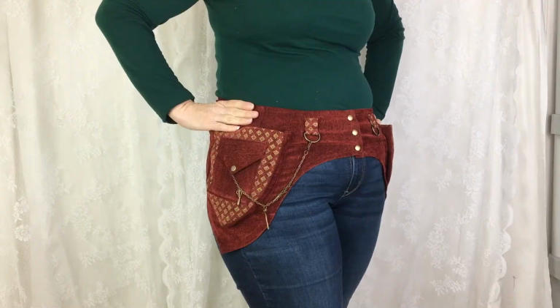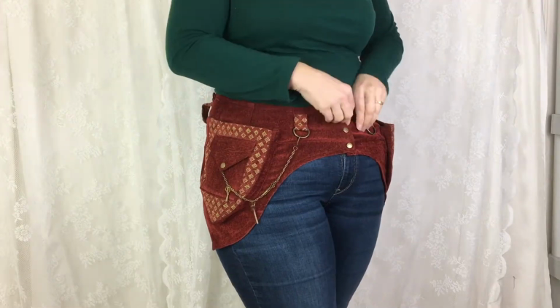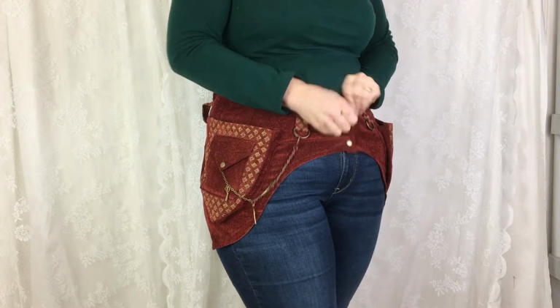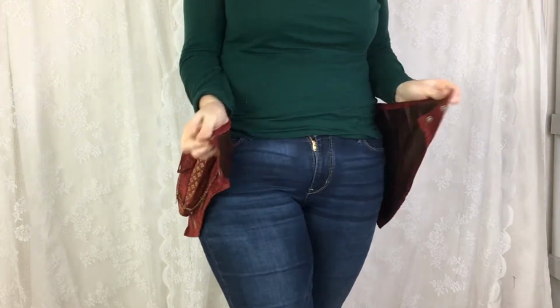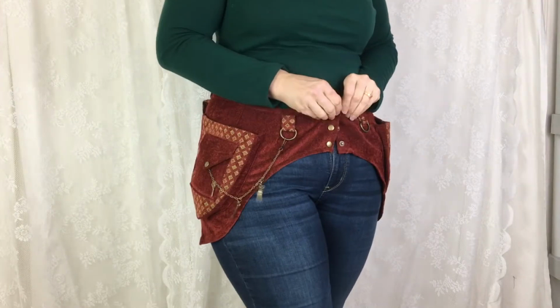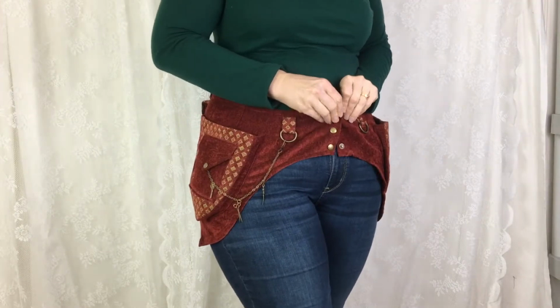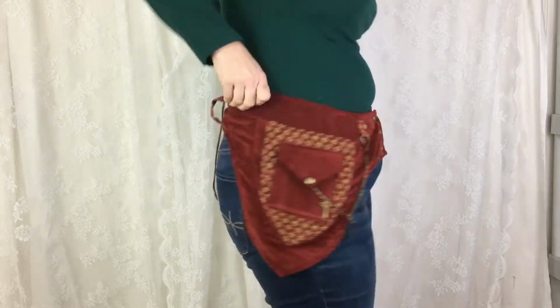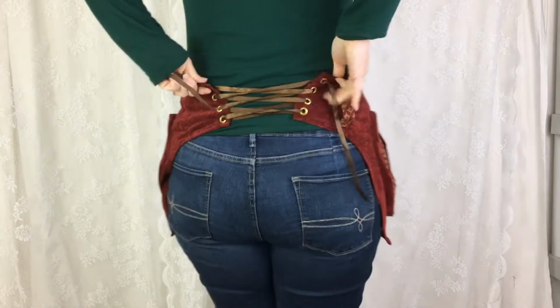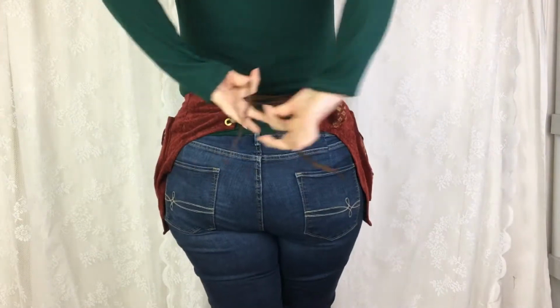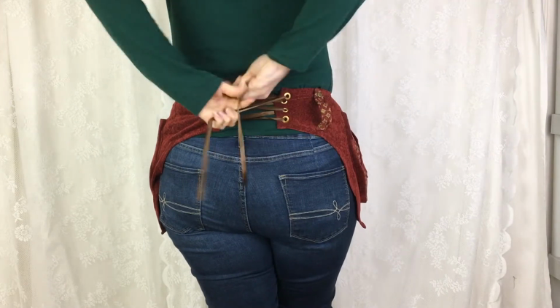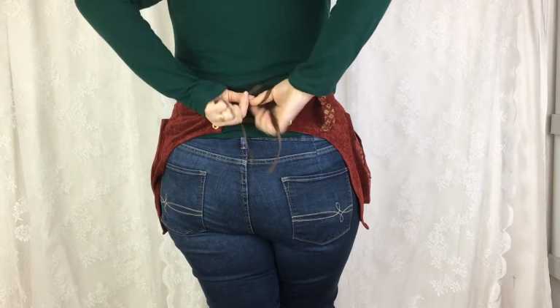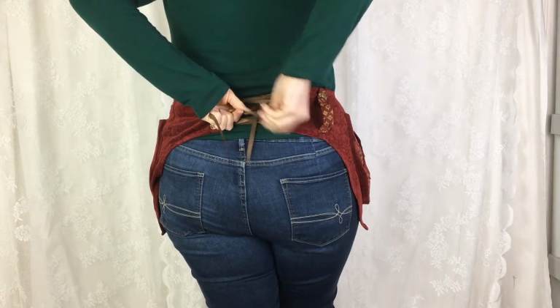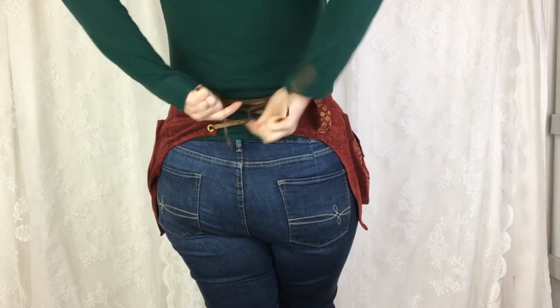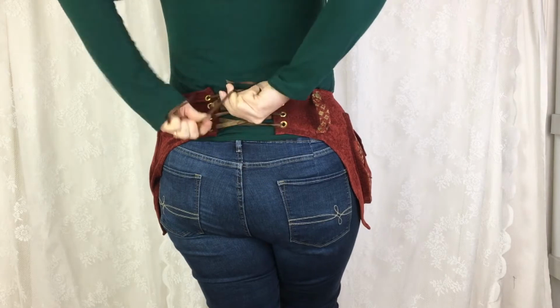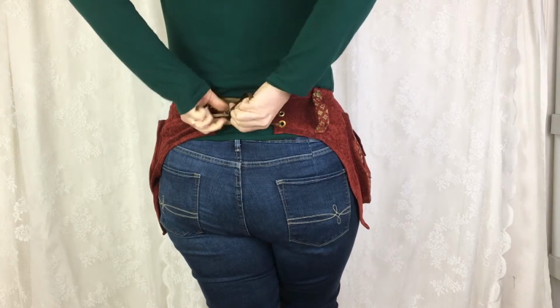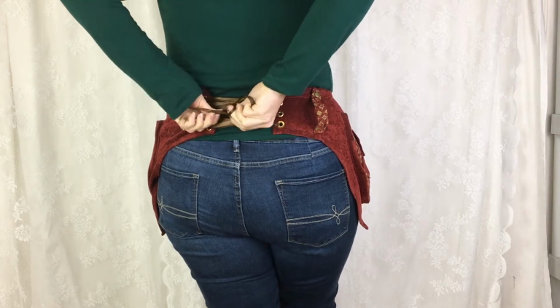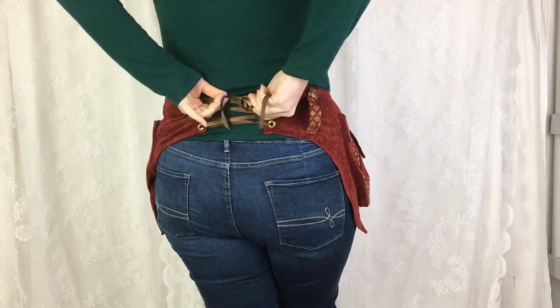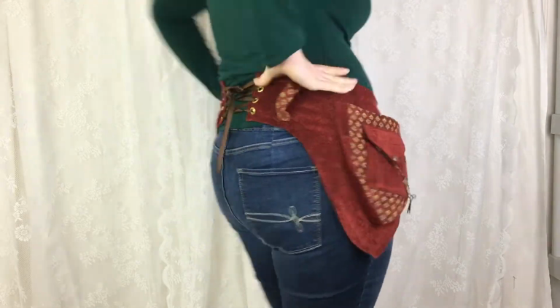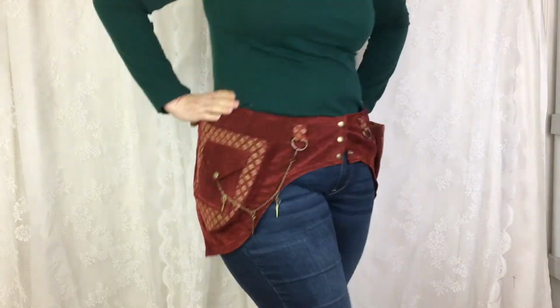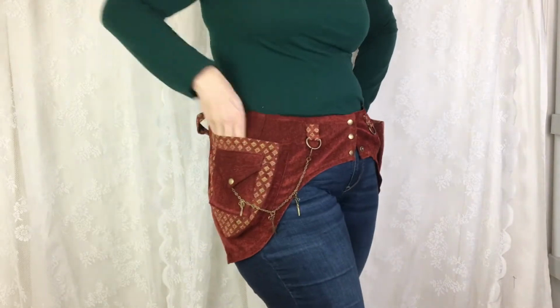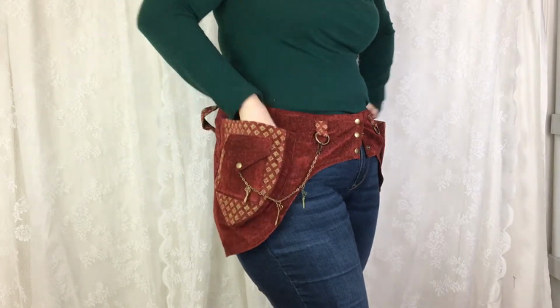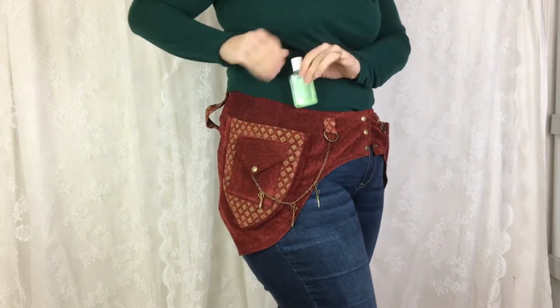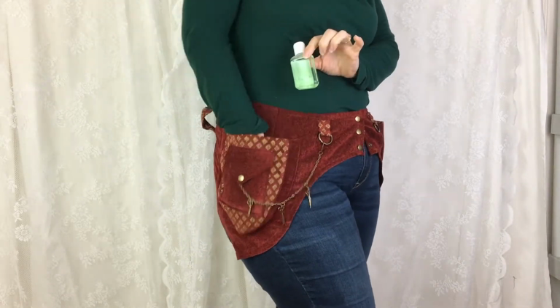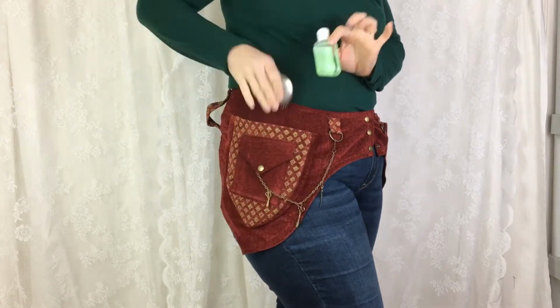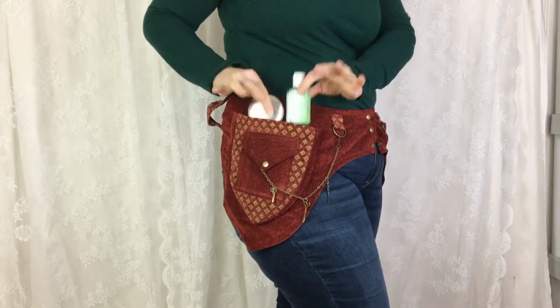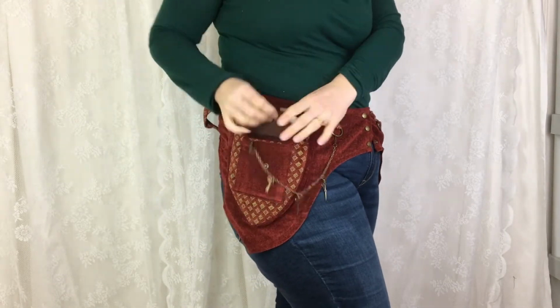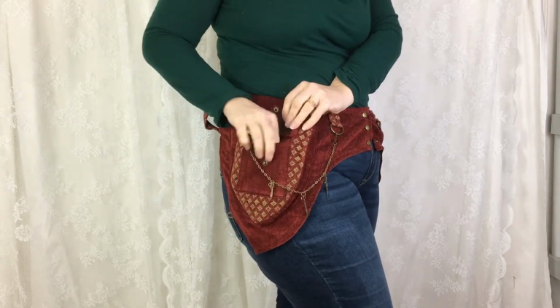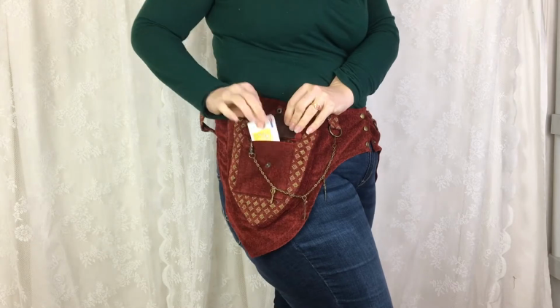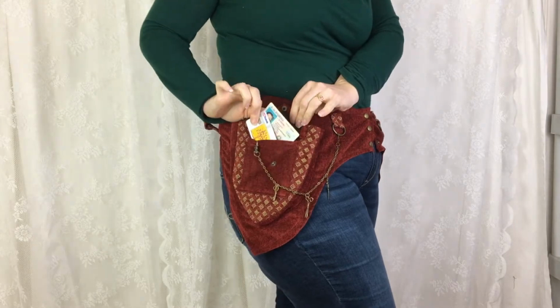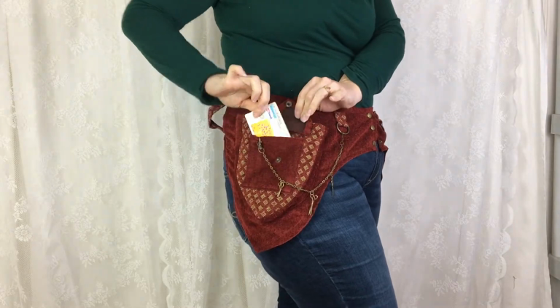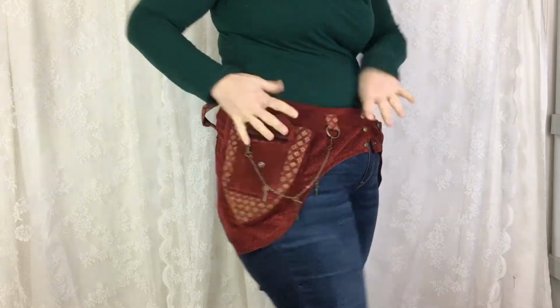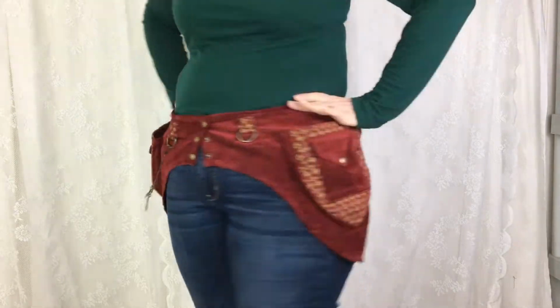My line of fashionable utility accessories feature generous pockets made from recycled and reclaimed upholstery fabrics. My pocket belts feature an adjustable corset style lacing which accommodates a changing waistline.